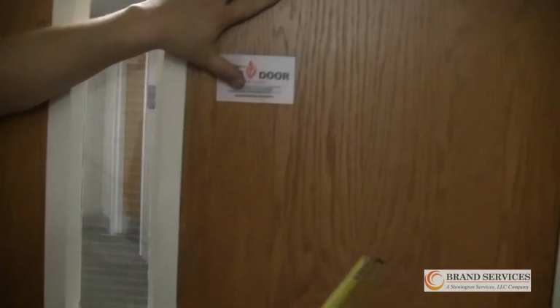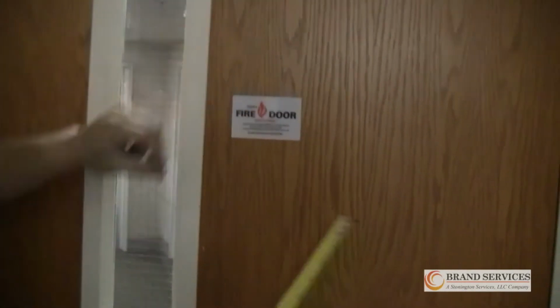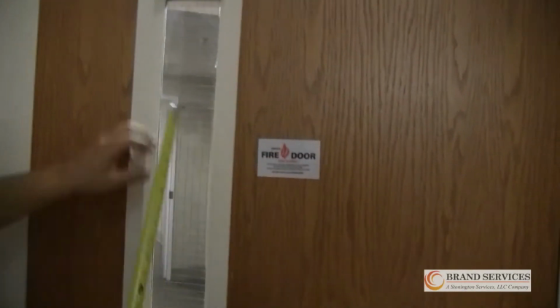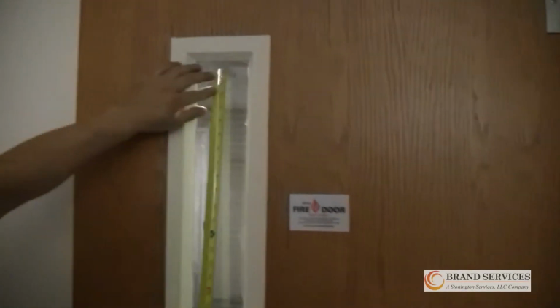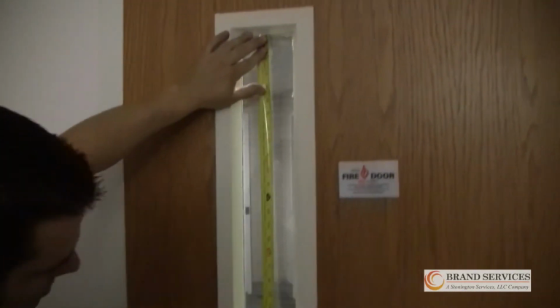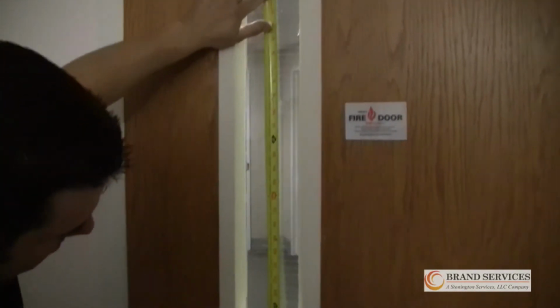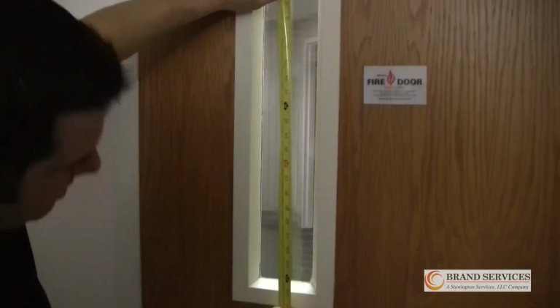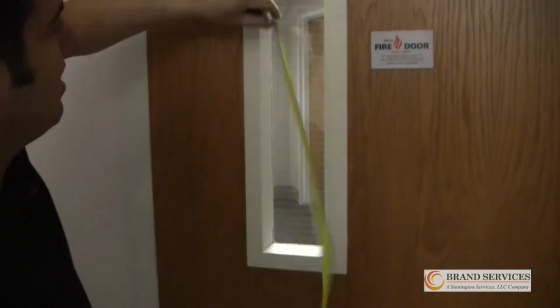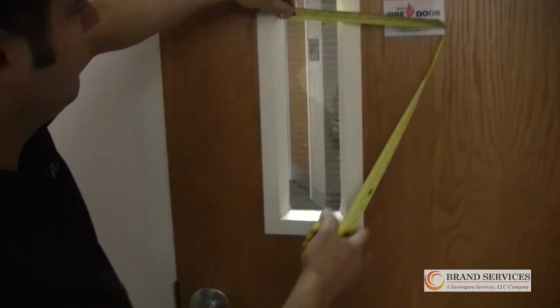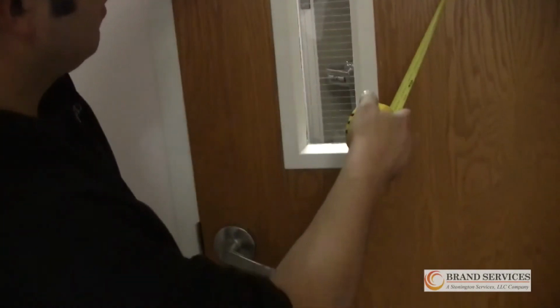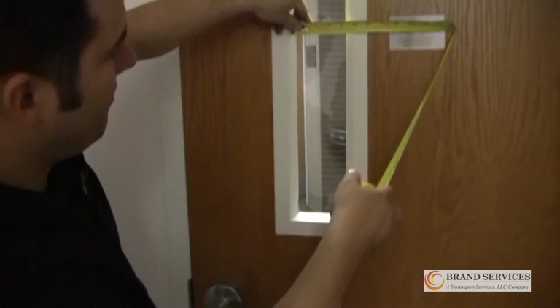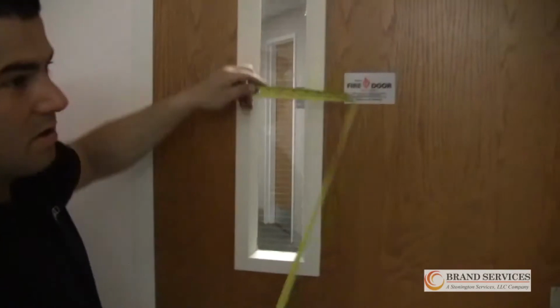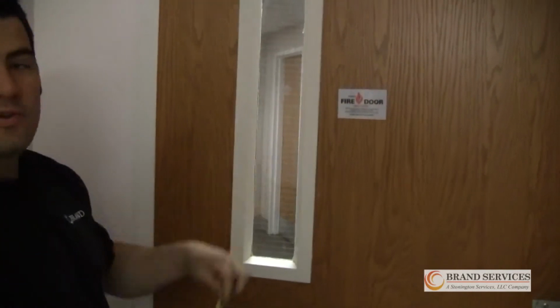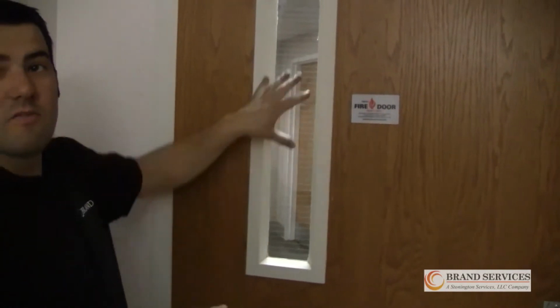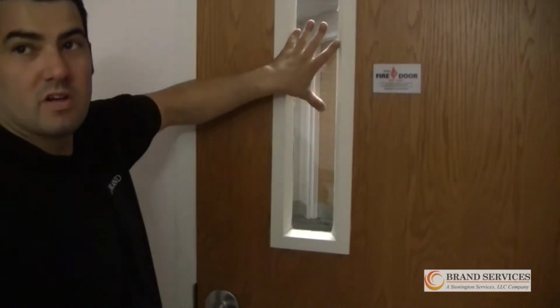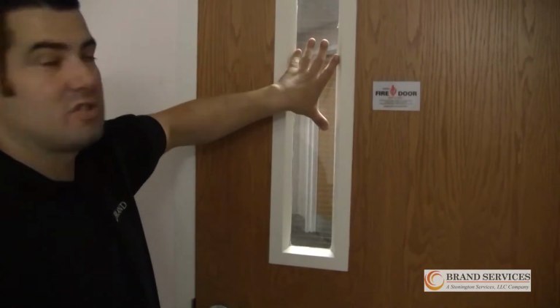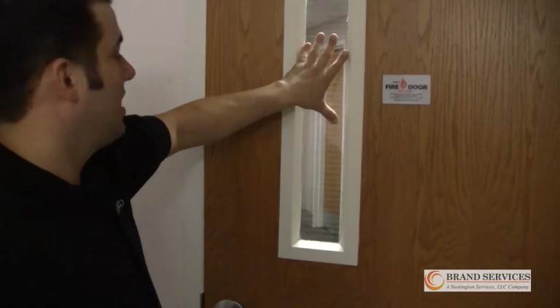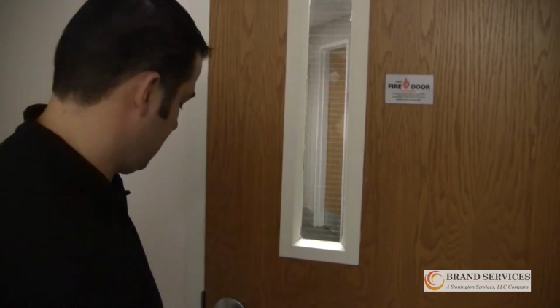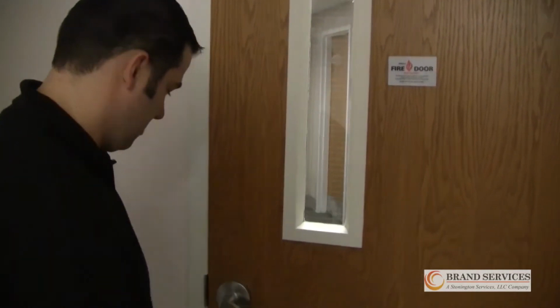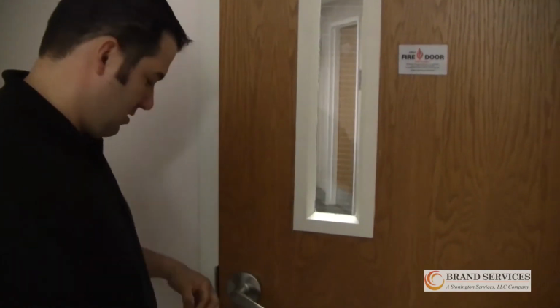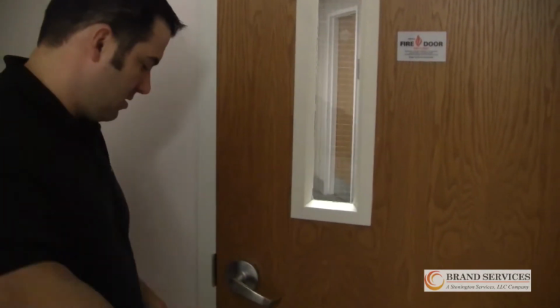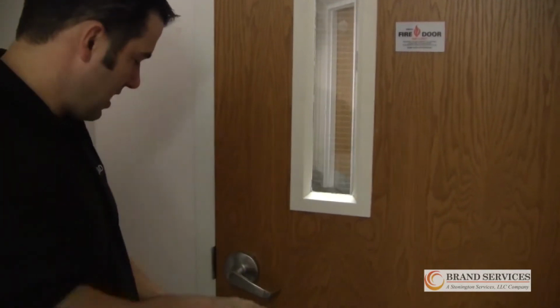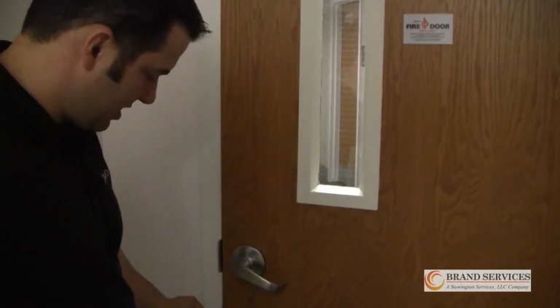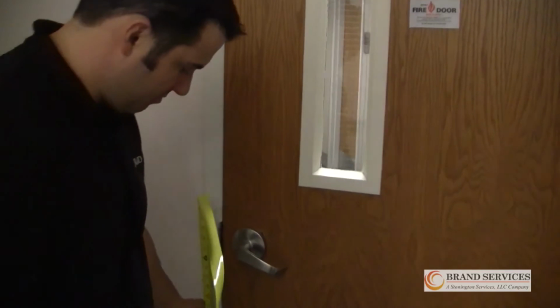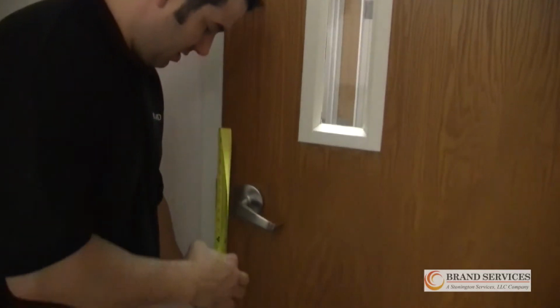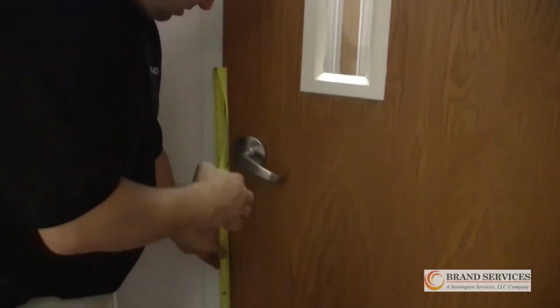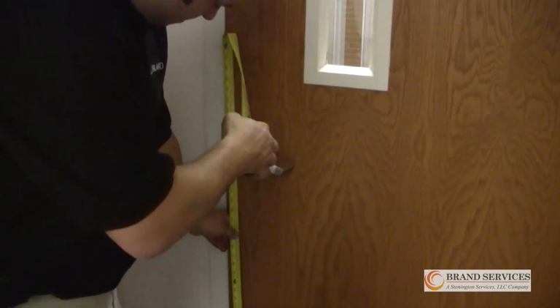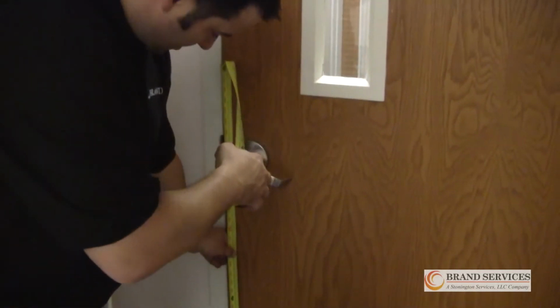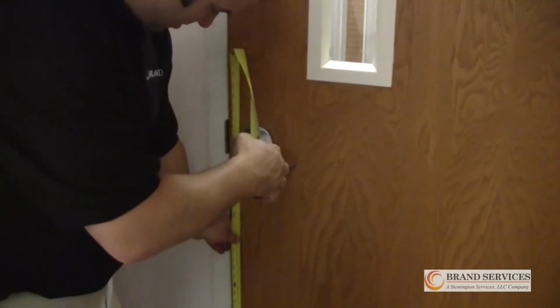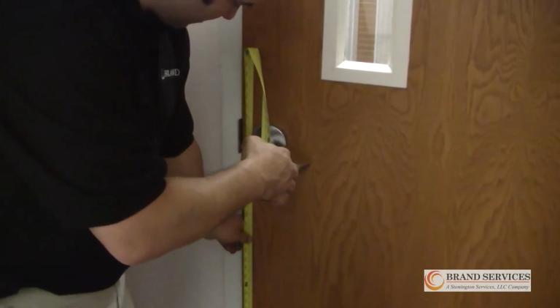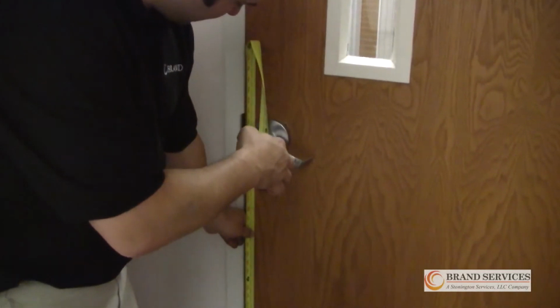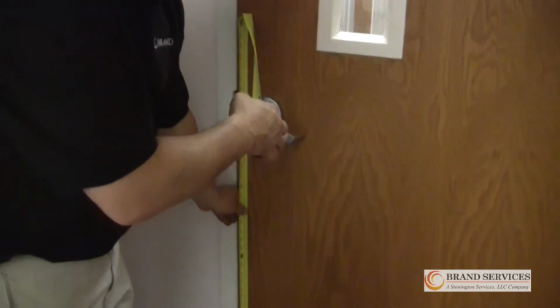Window kits: glass is not allowed to exceed 100 square inches. Here we have a typical 25 by 4 light kit. We measure the latch — the latch does not exceed 48 inches from the floor.